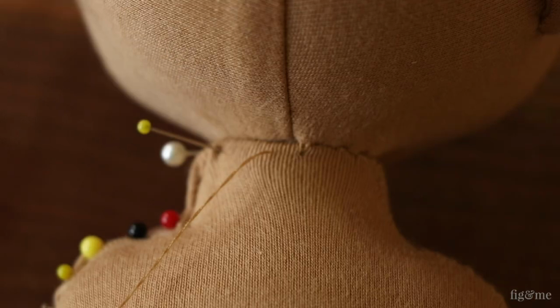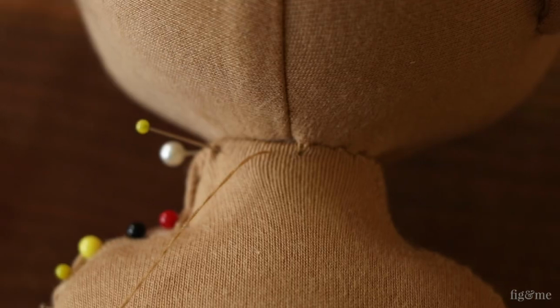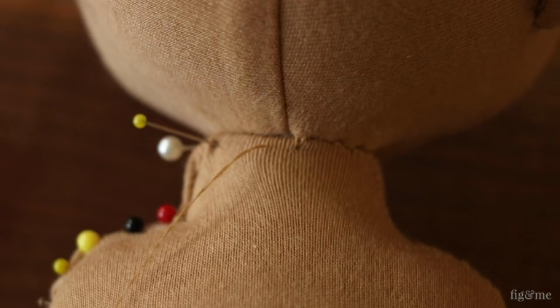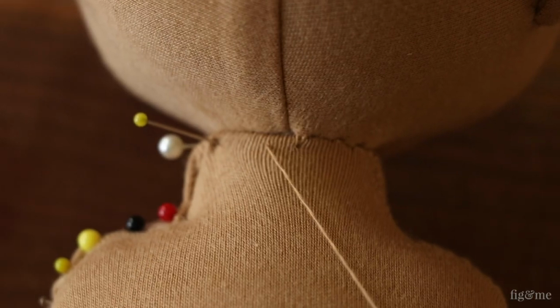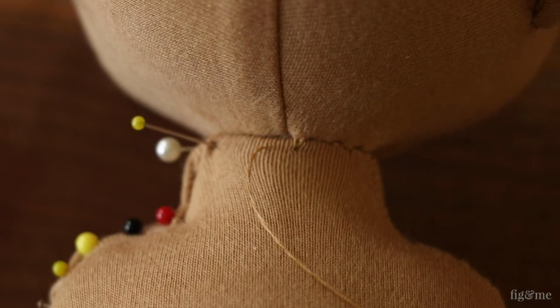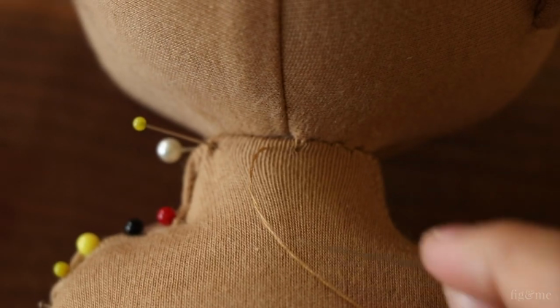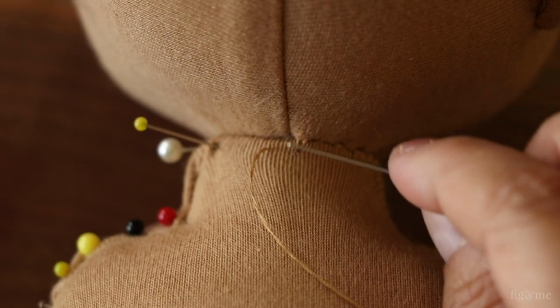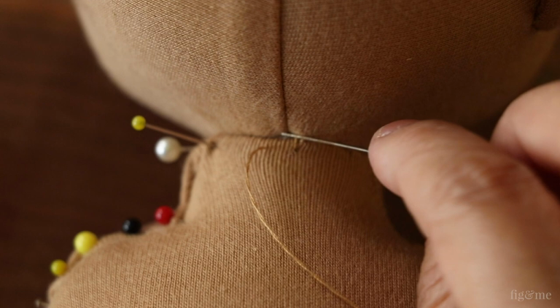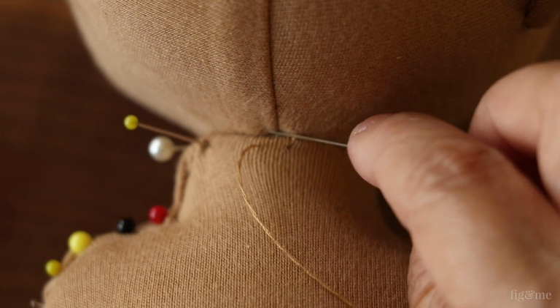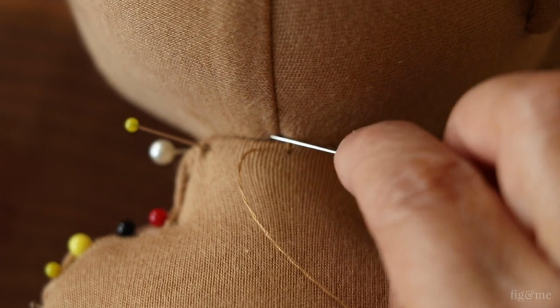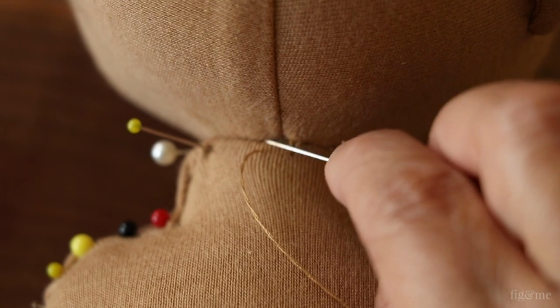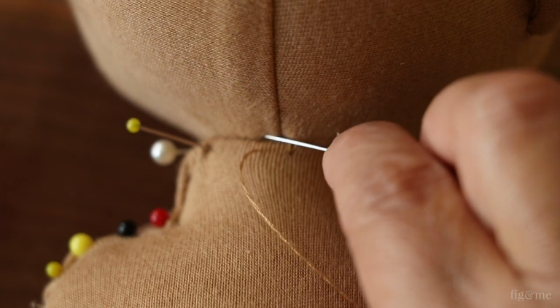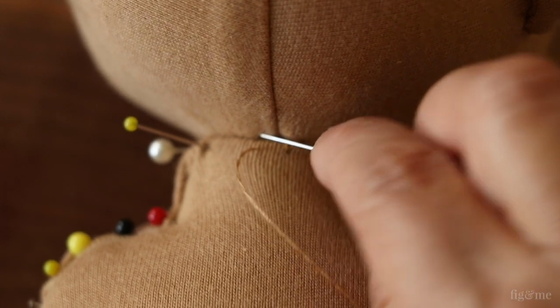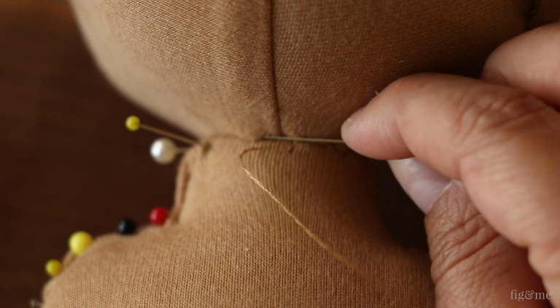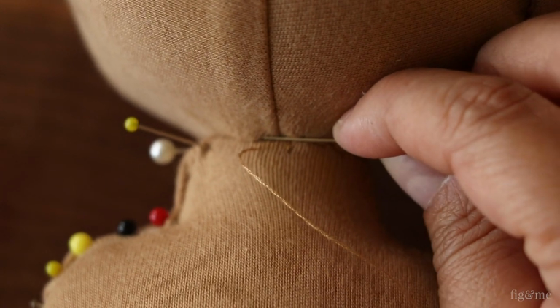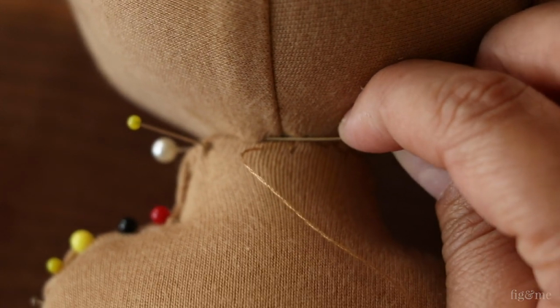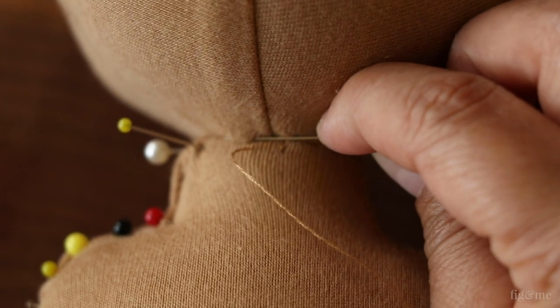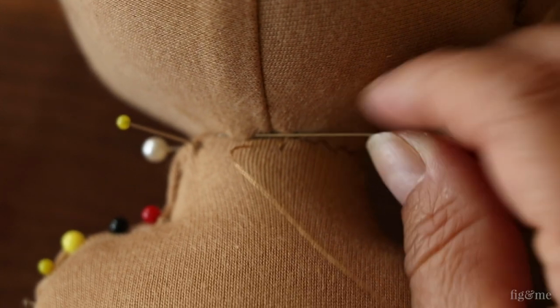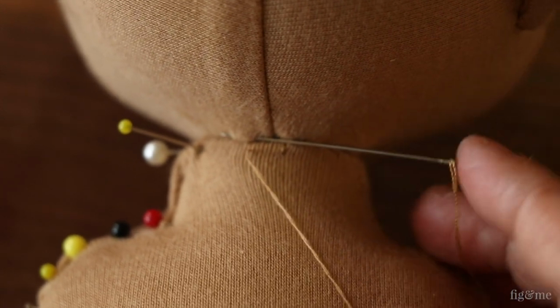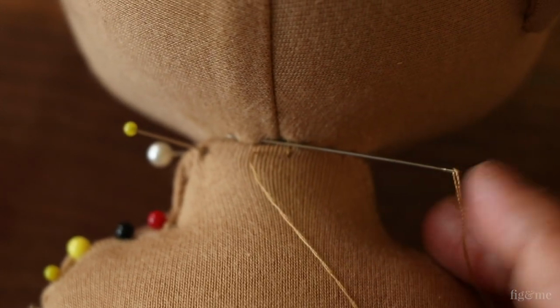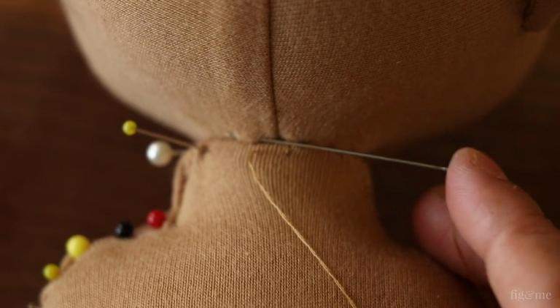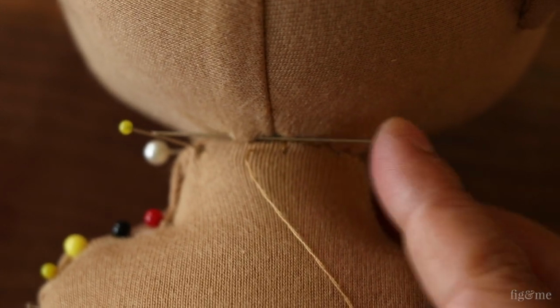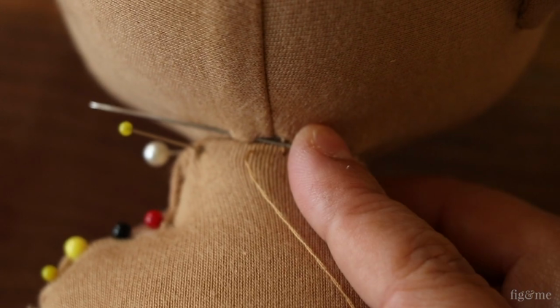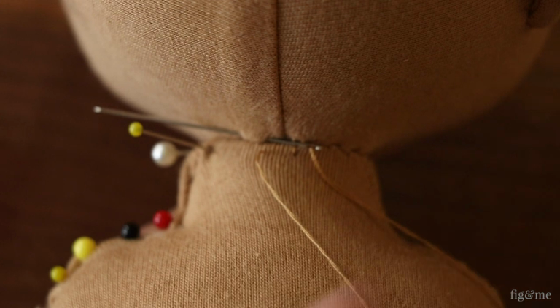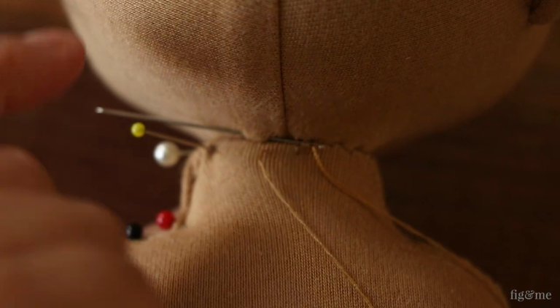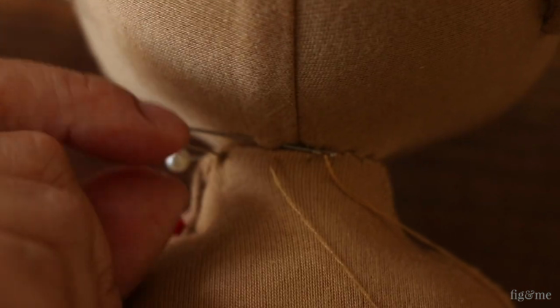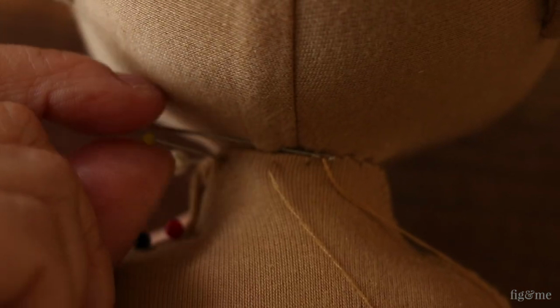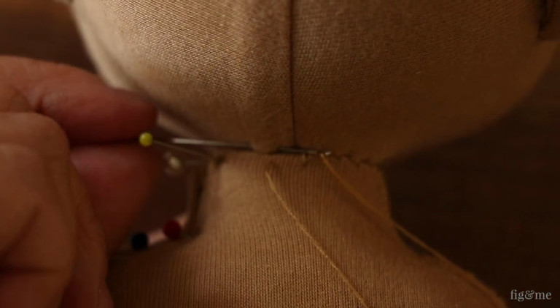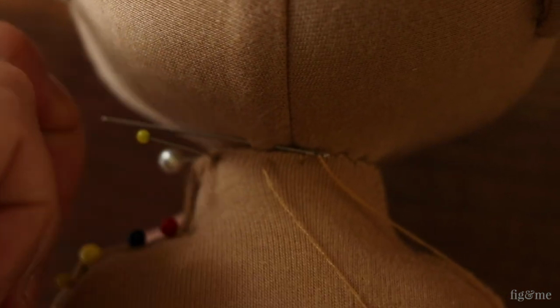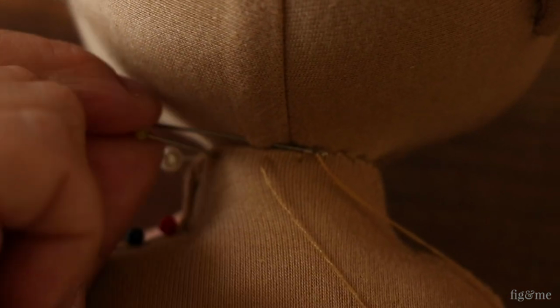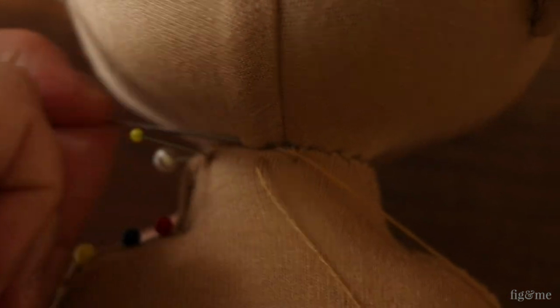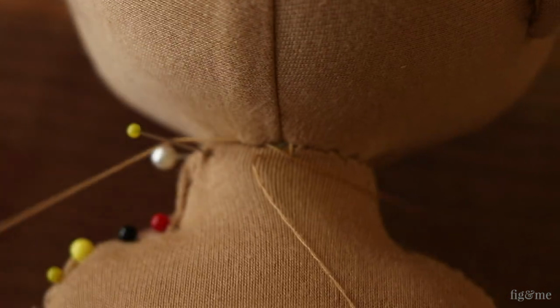My process for this next seam is to make a row of stitches of medium length, then a second seam with even smaller stitches. If the seam doesn't look to my liking, then I can do a third seam.